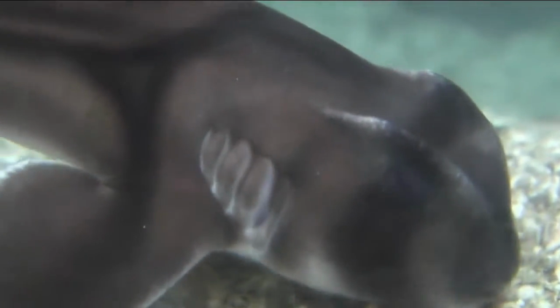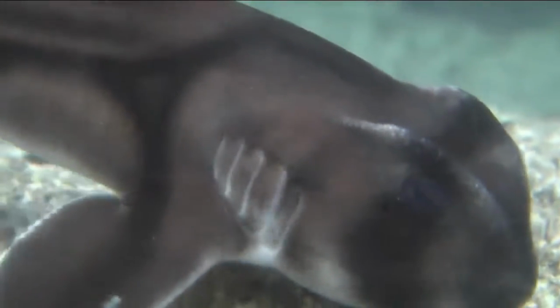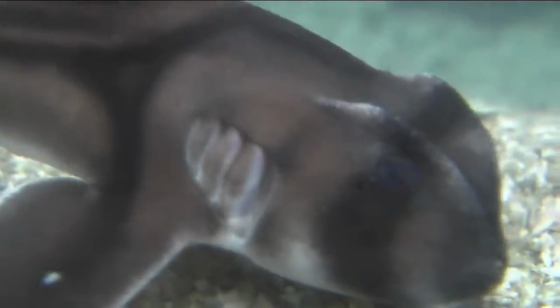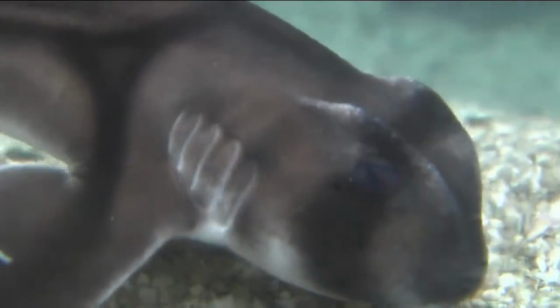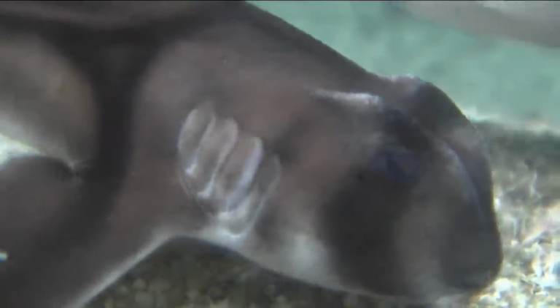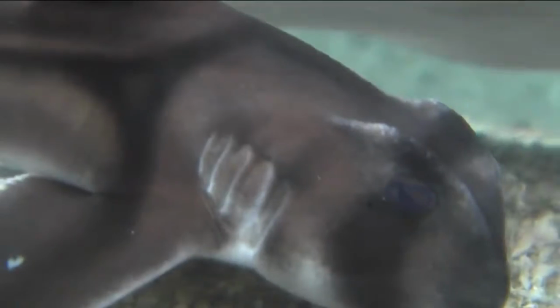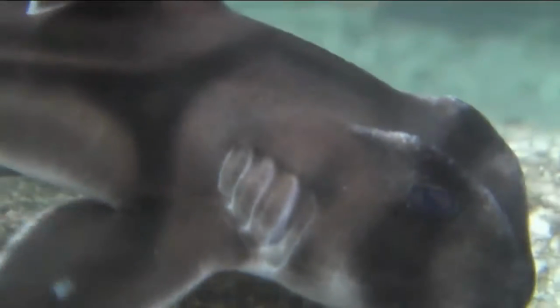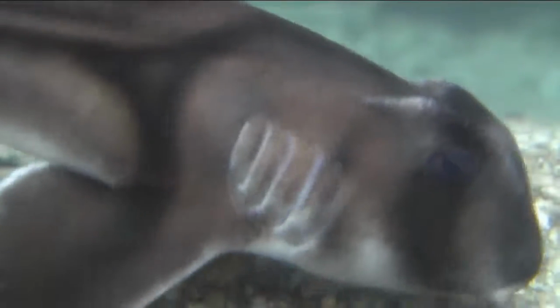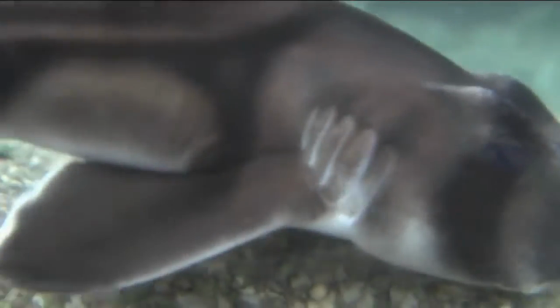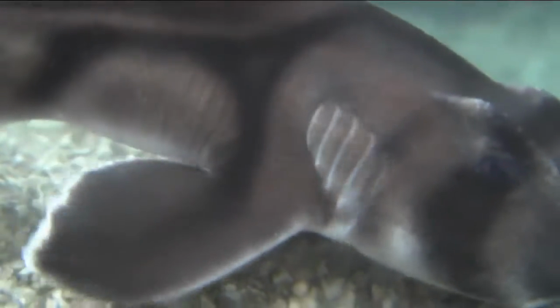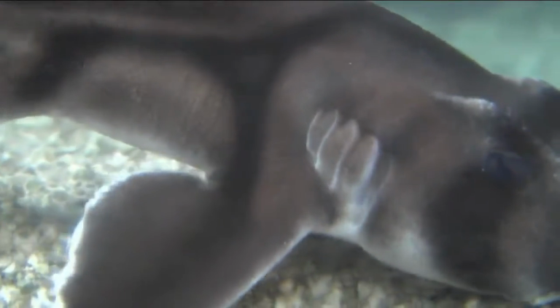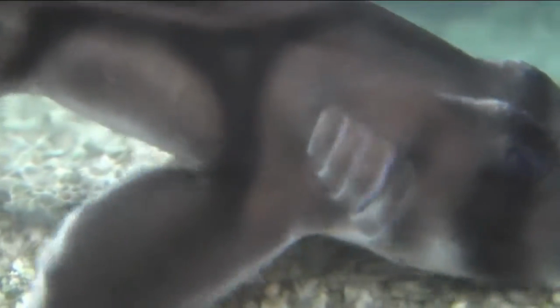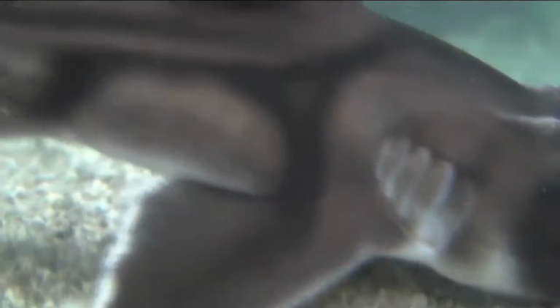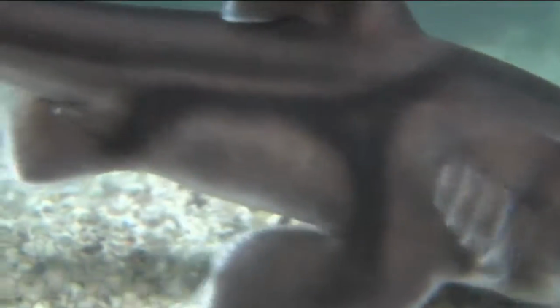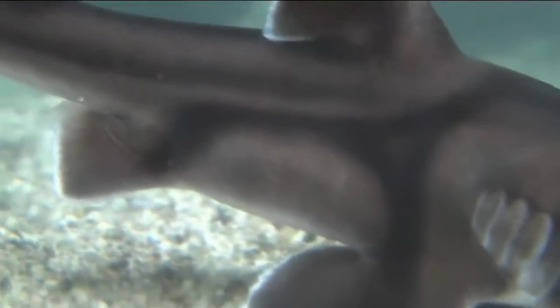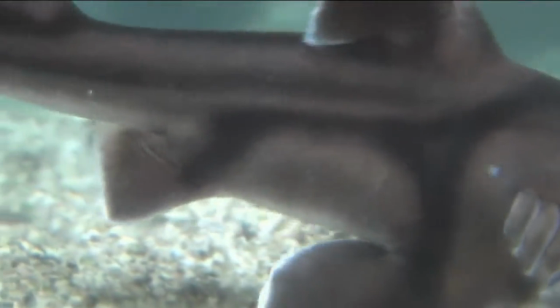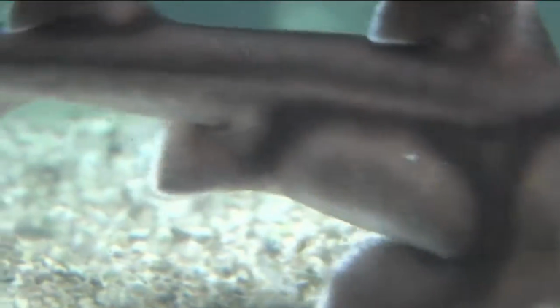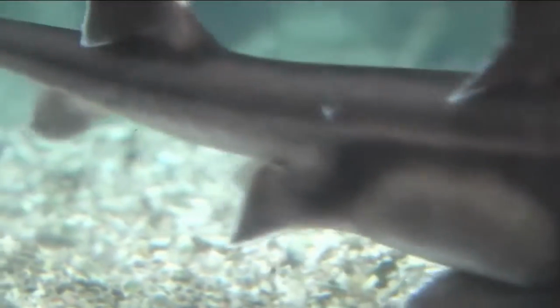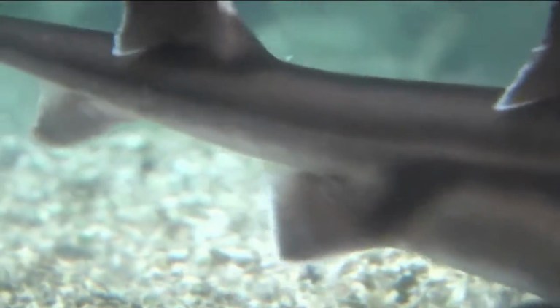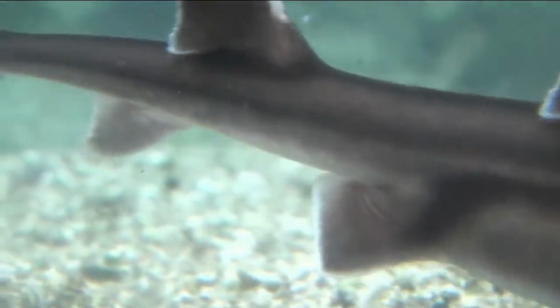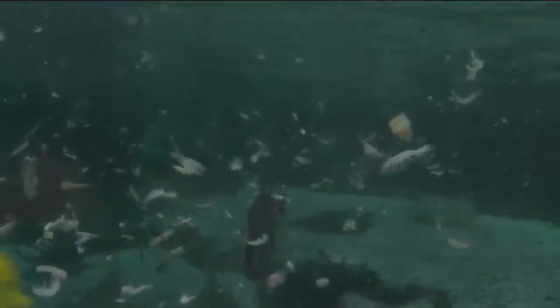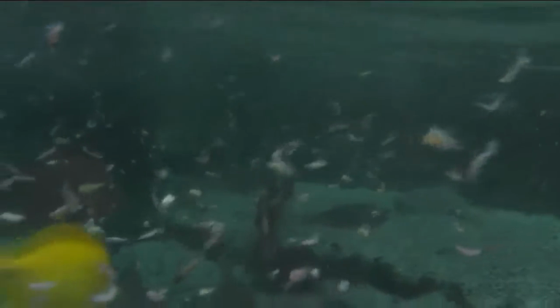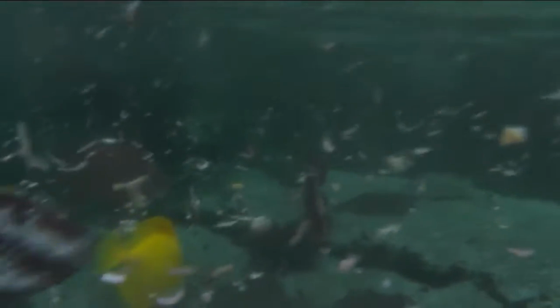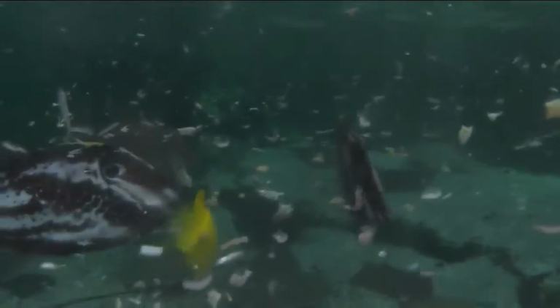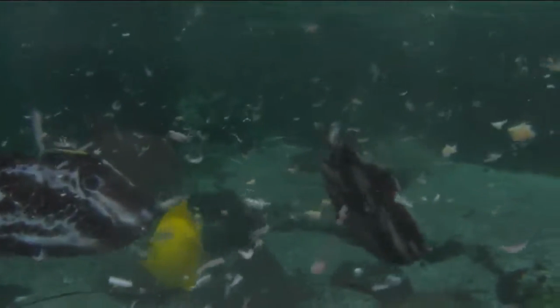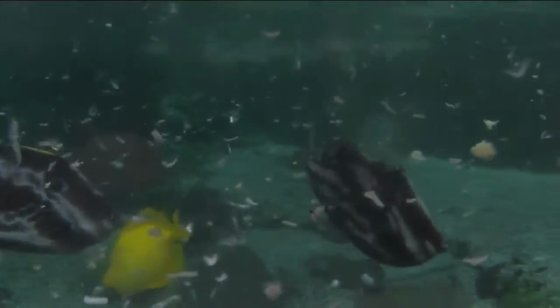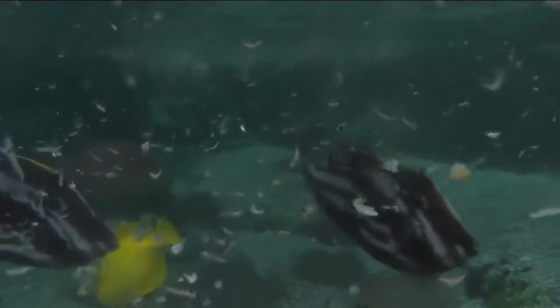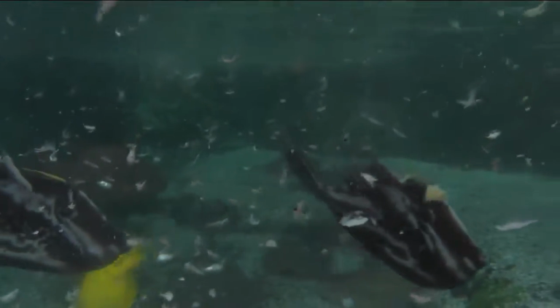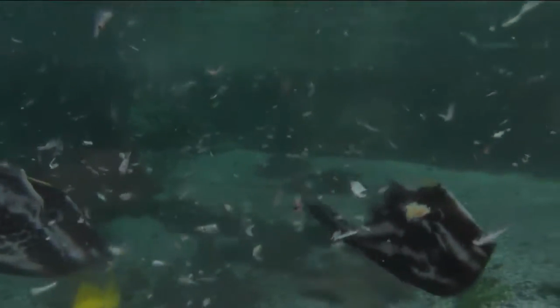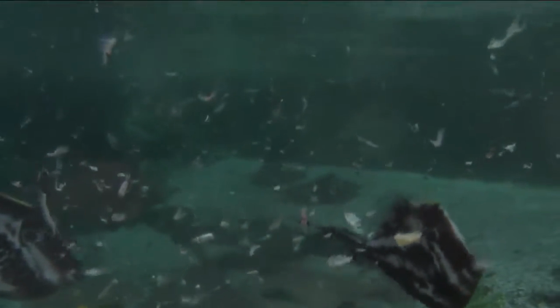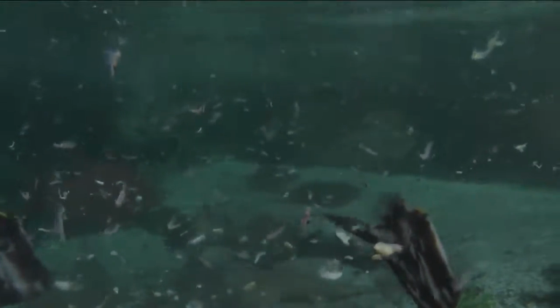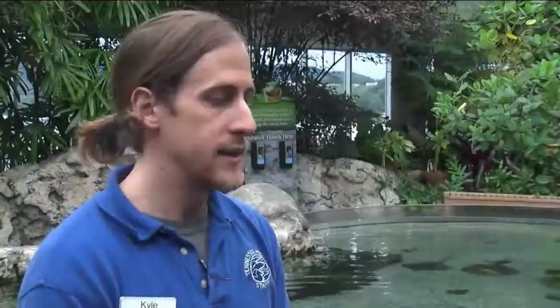They usually stay in the shallow water around the reefs. The Port Jackson tends to be more gray and they have some distinct black stripes down the side. Their diet is not typical for a shark because they don't eat a lot of fish.